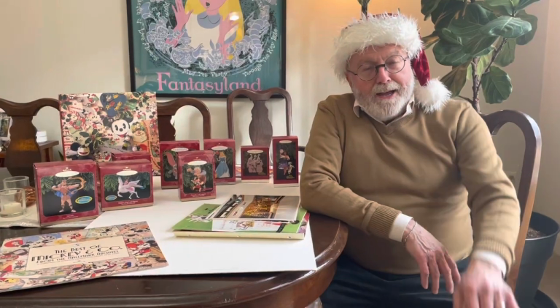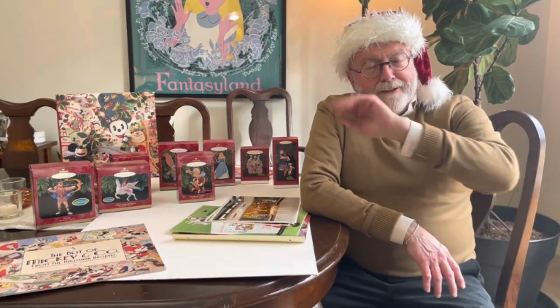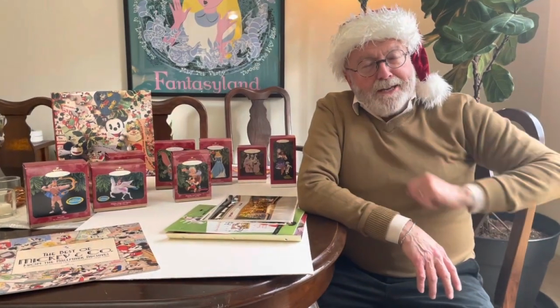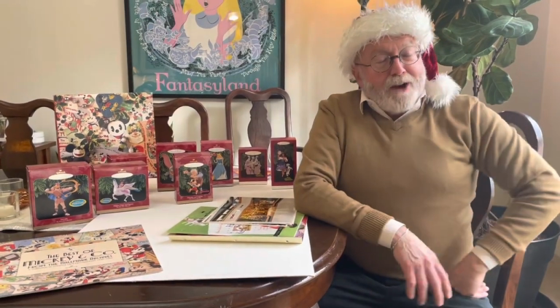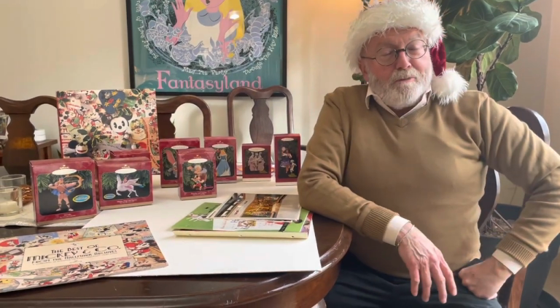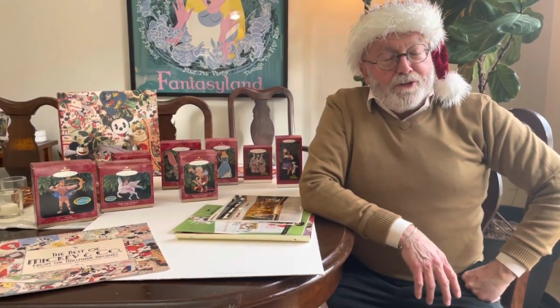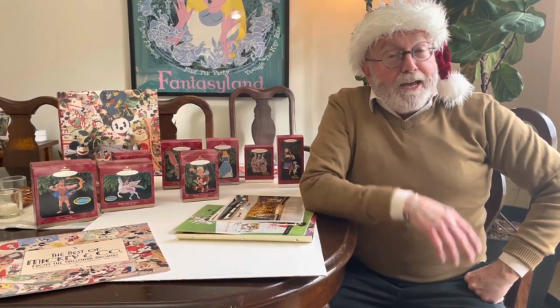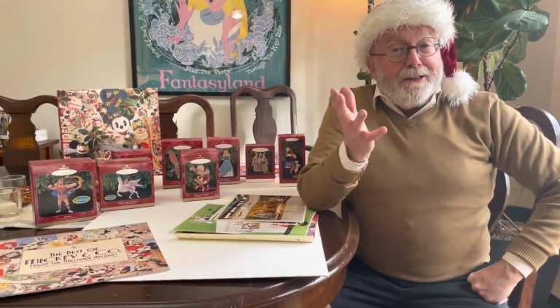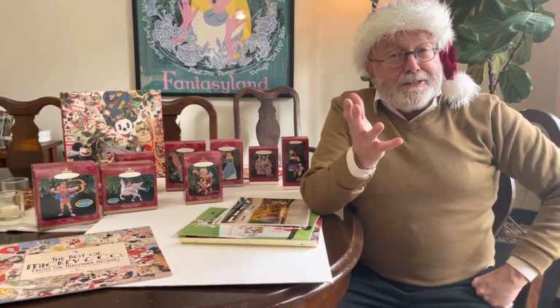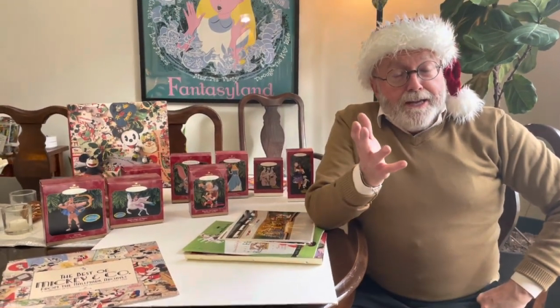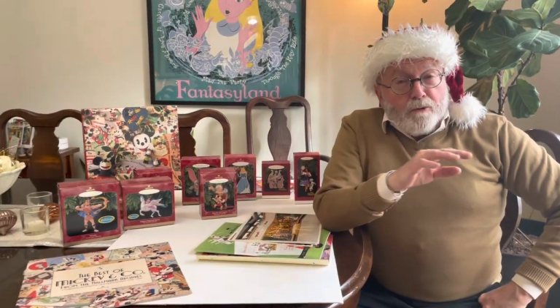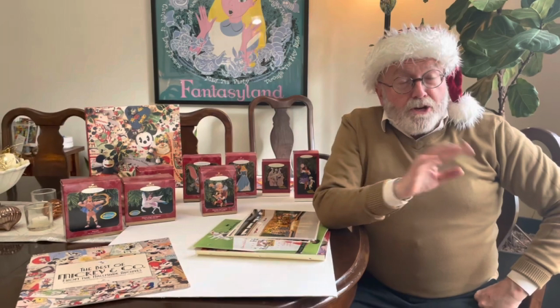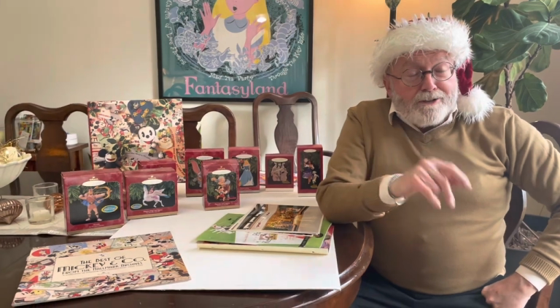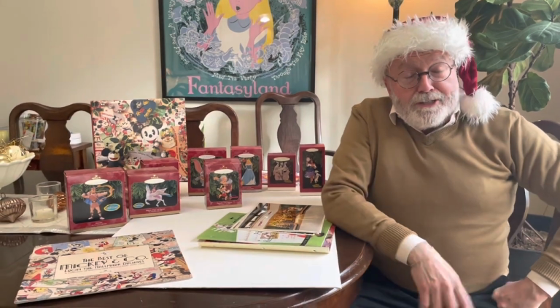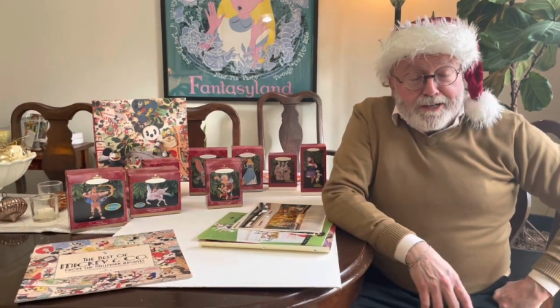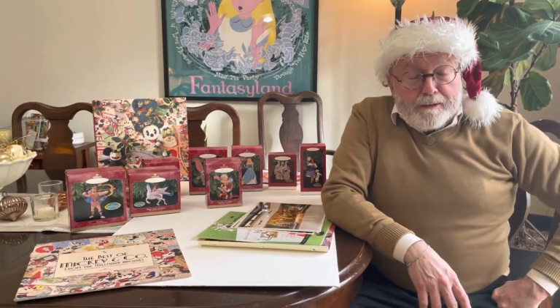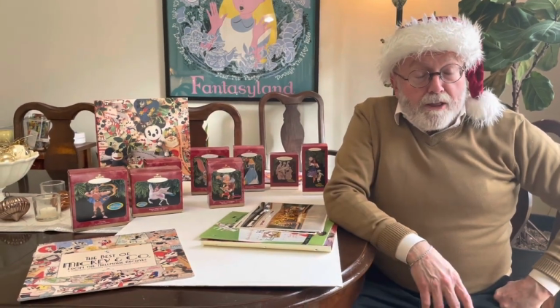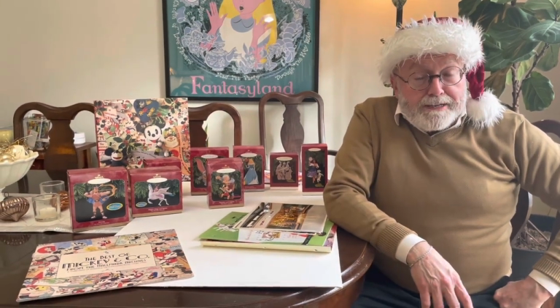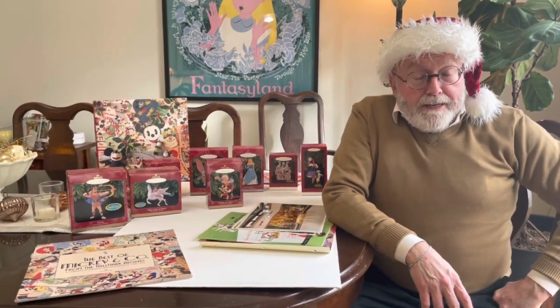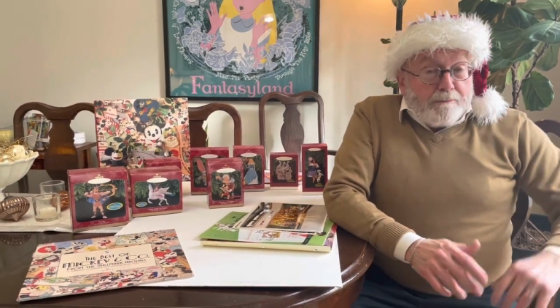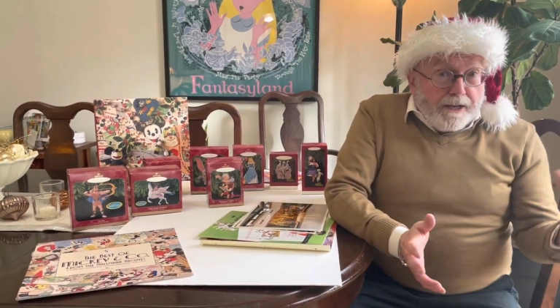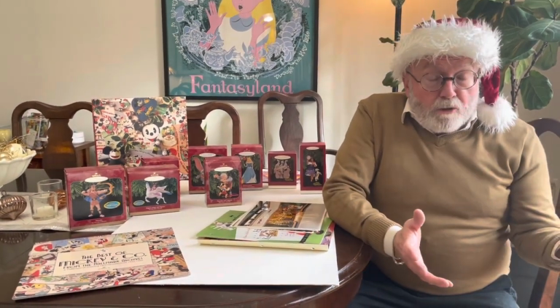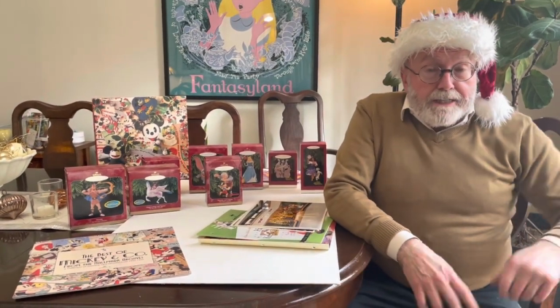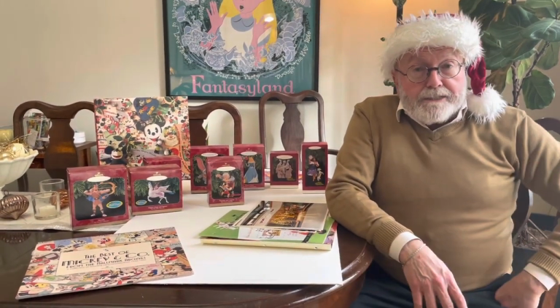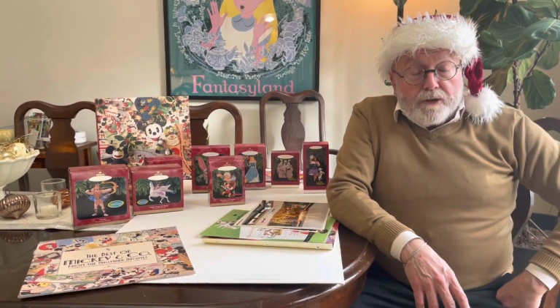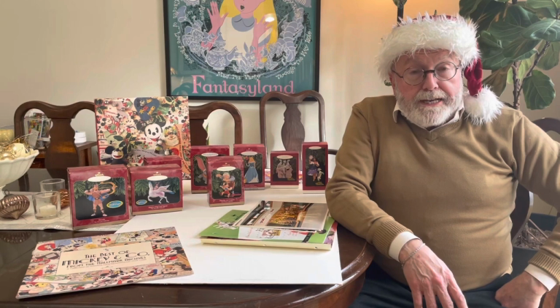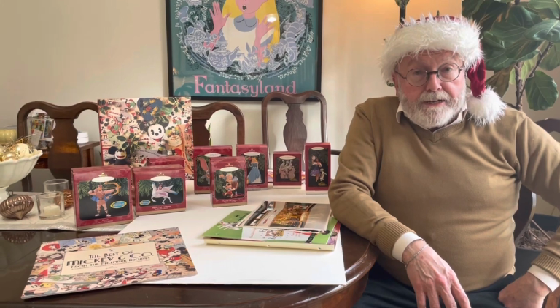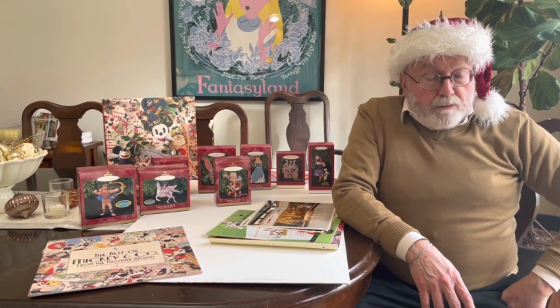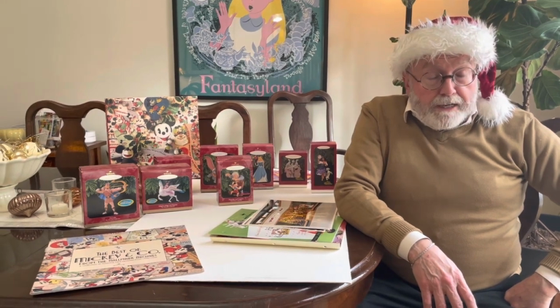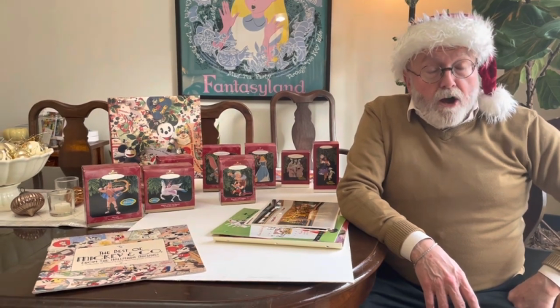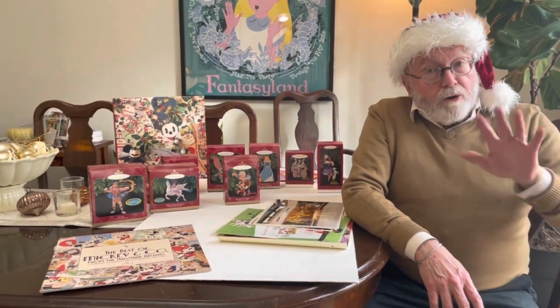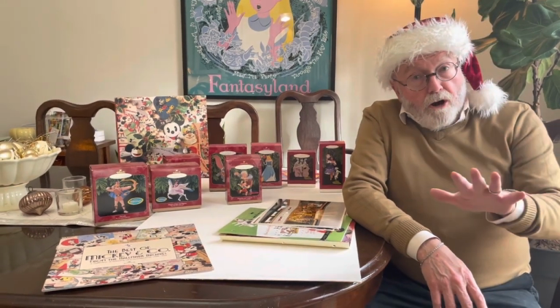Hi everybody, it's Mark from Blue Poodle Studios. Happy Holidays! We're continuing our series talking a little bit about holidays, holiday products, merchandising, and stores. Today we're going to talk about Hallmark Cards.